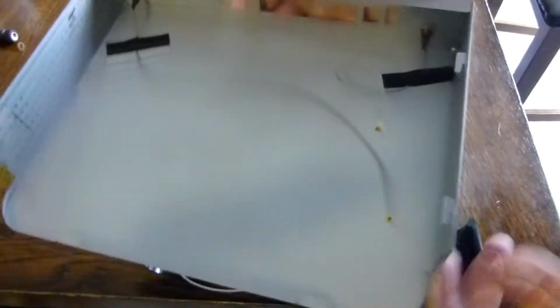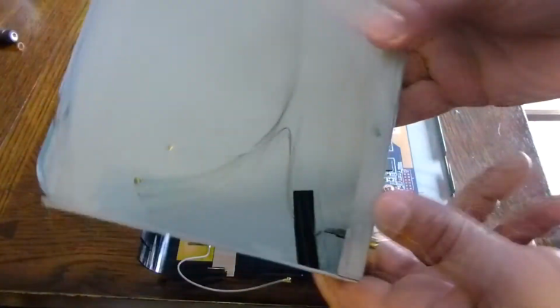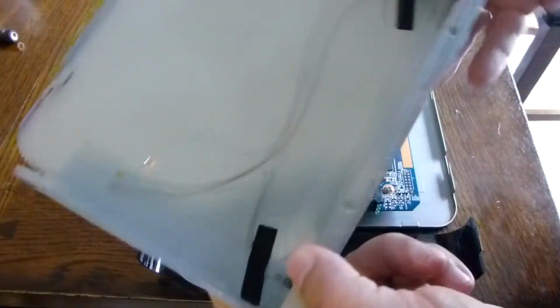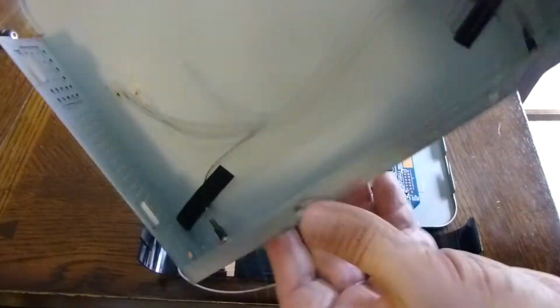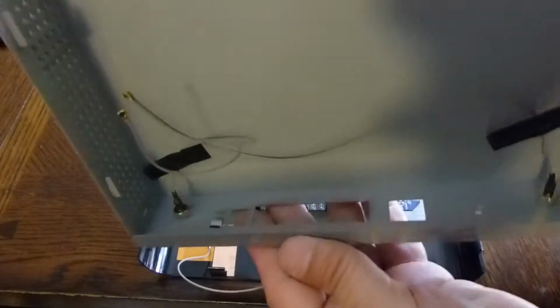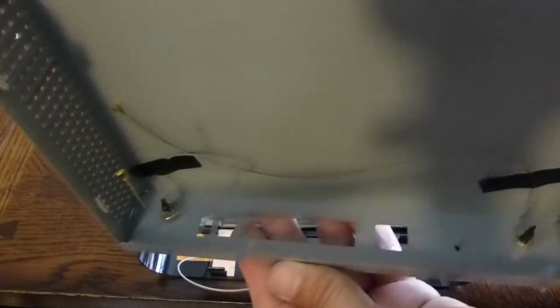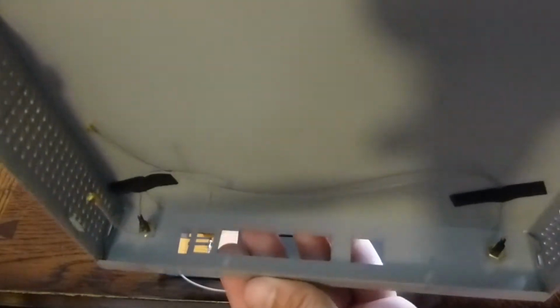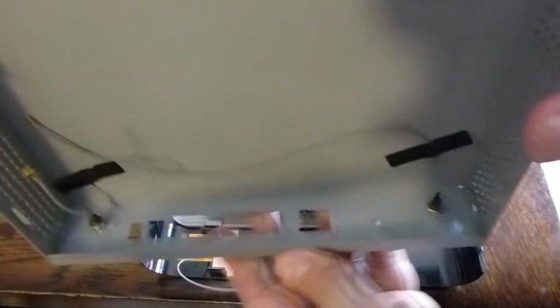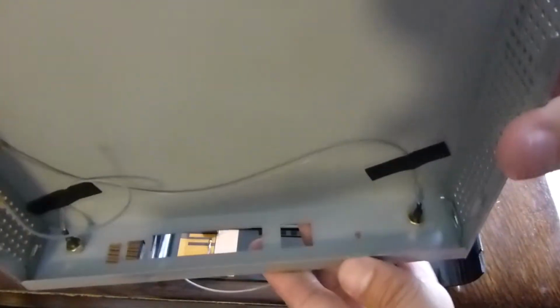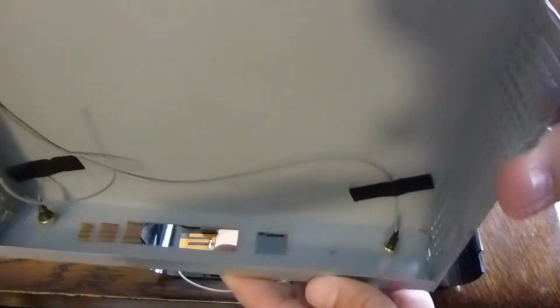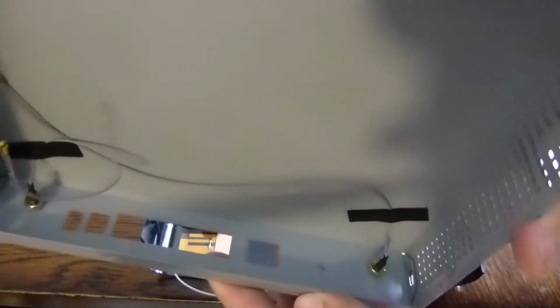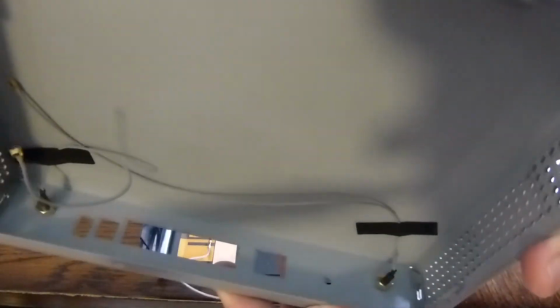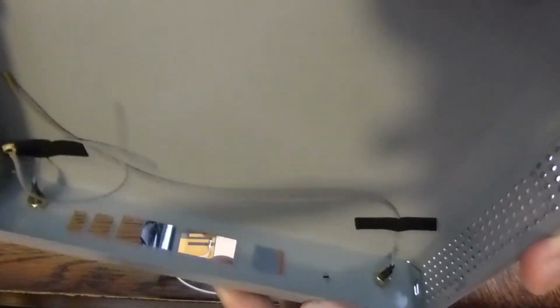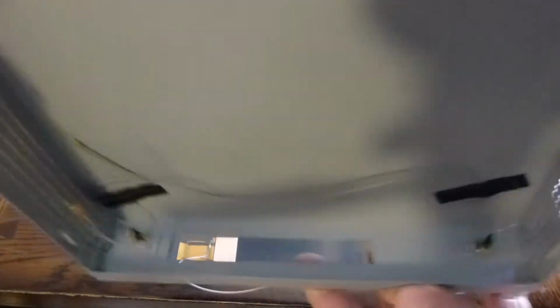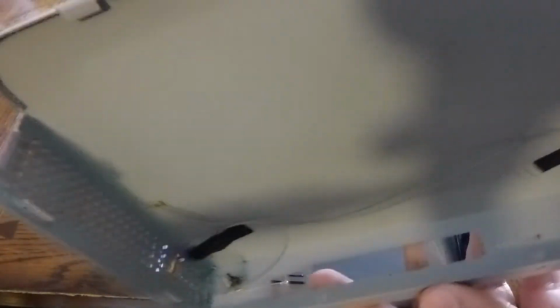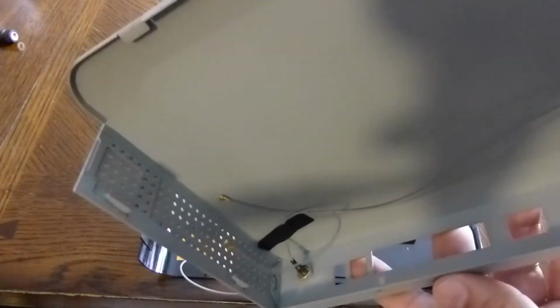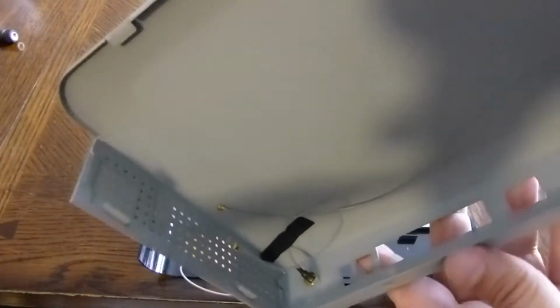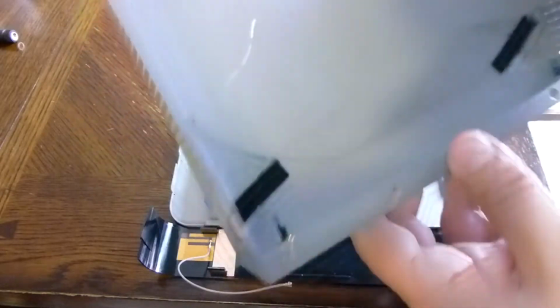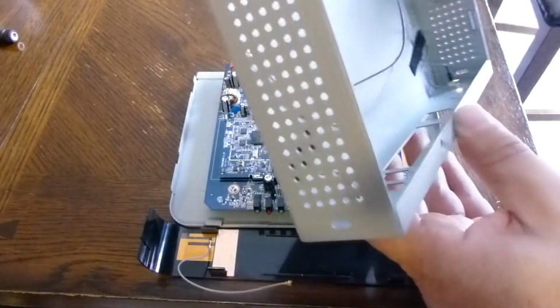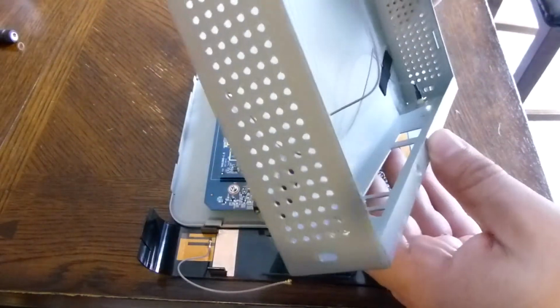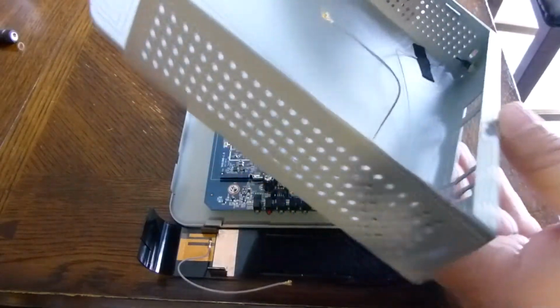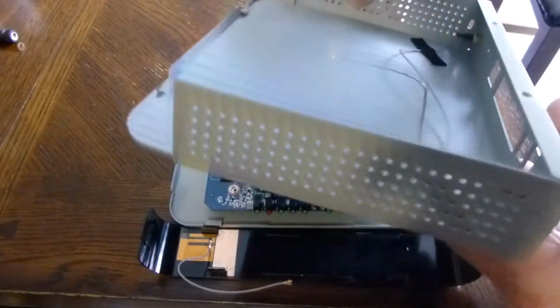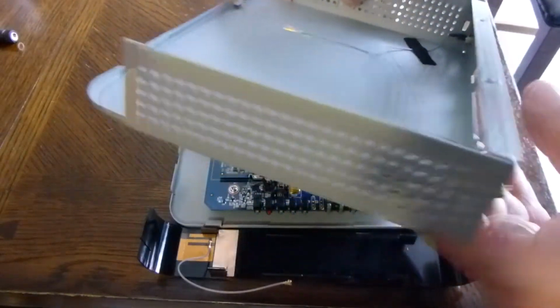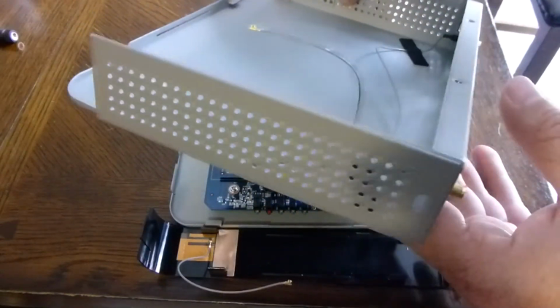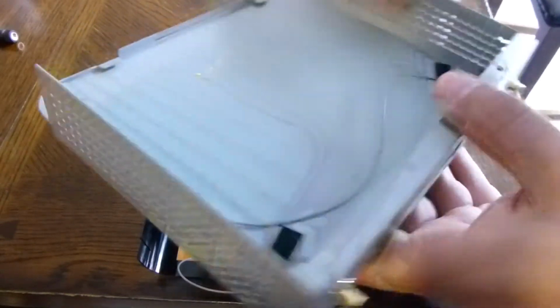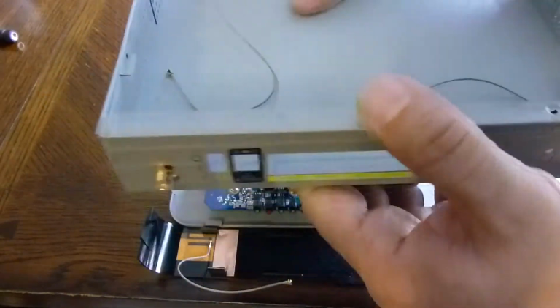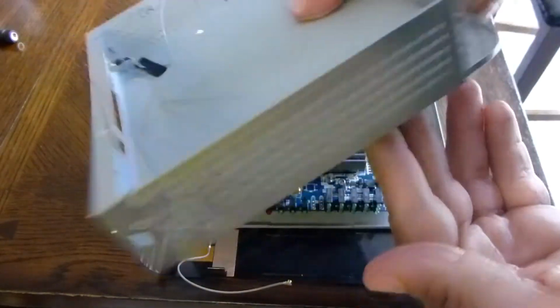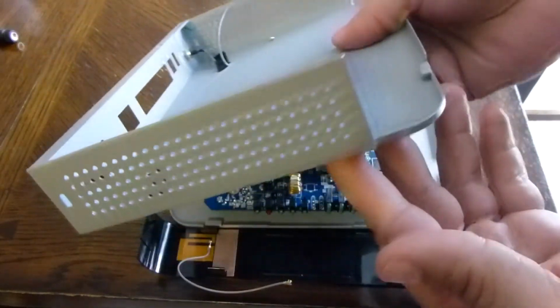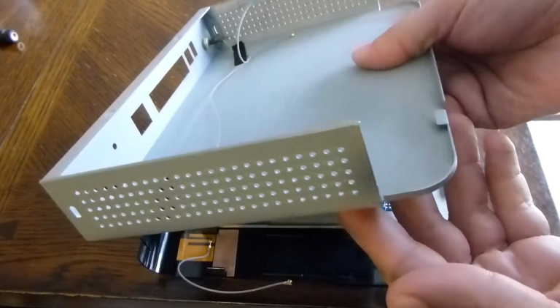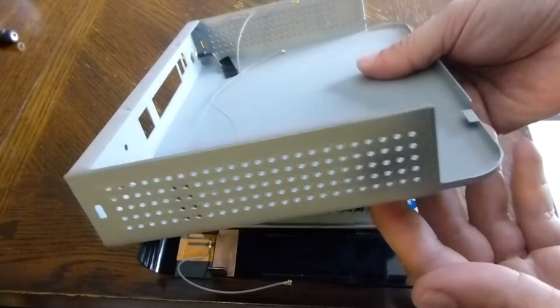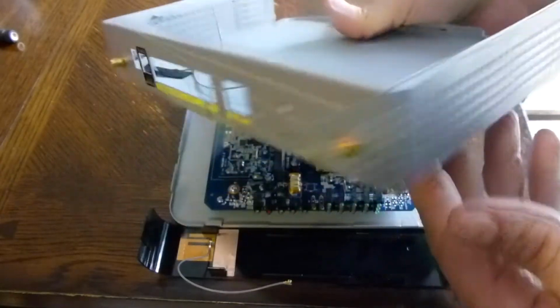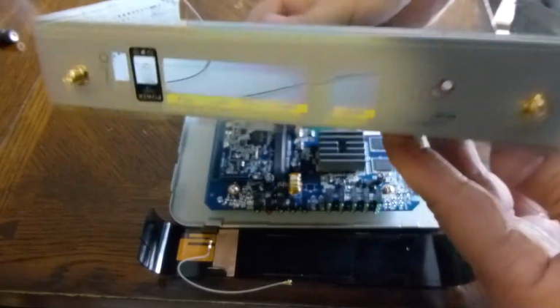Inside the top cover there are four sets of two screws — here are the two, here are the two, here are the two, and here are the two.